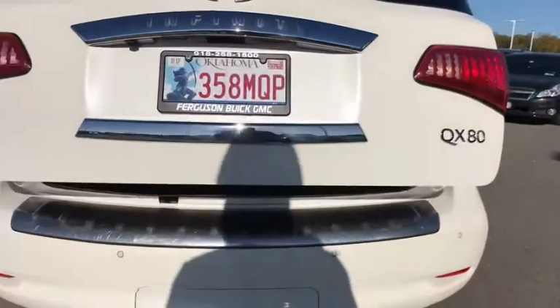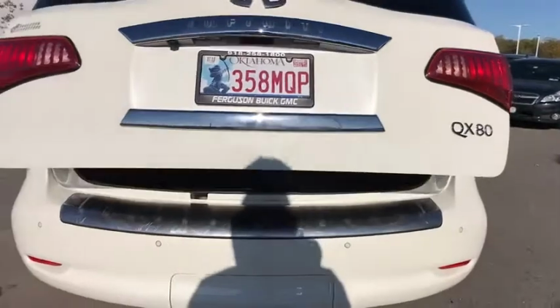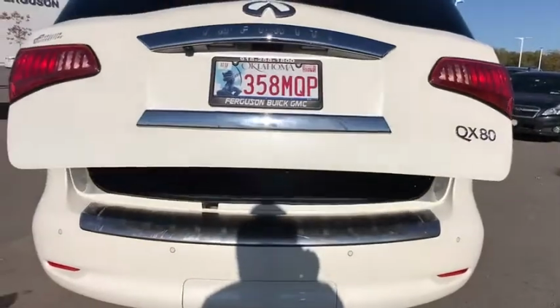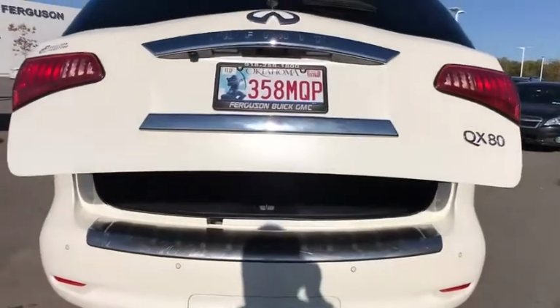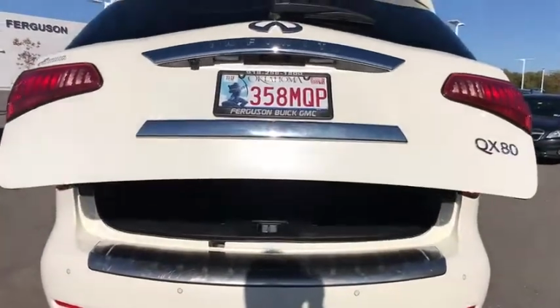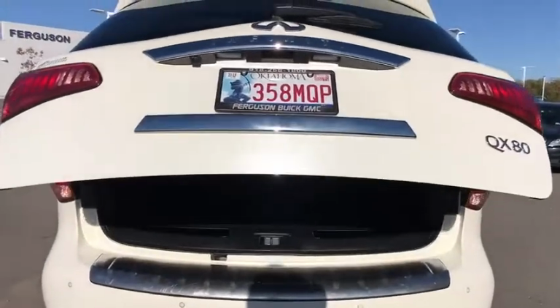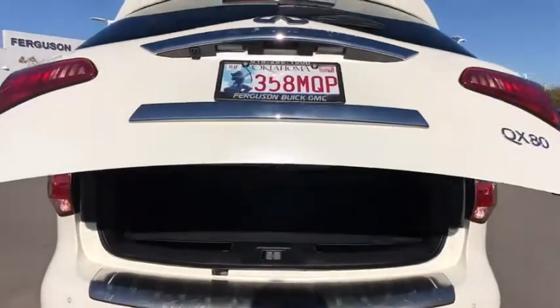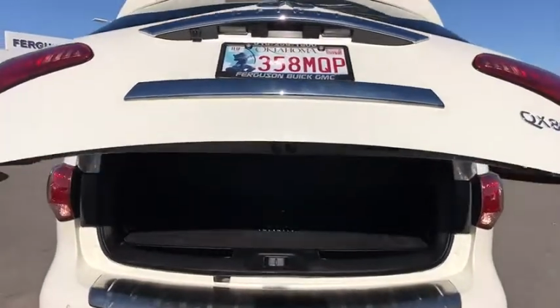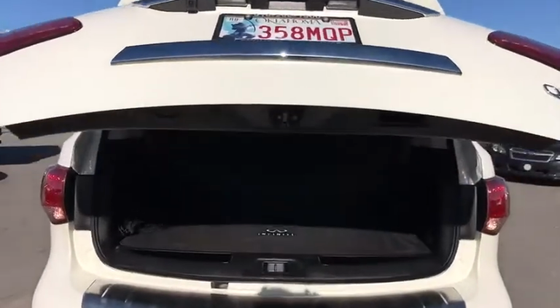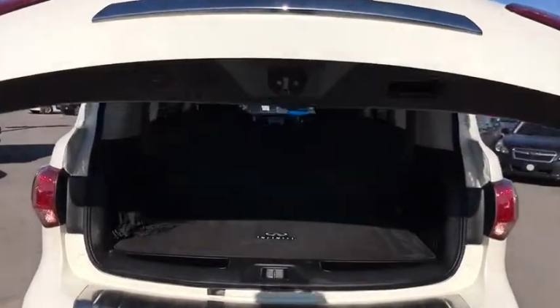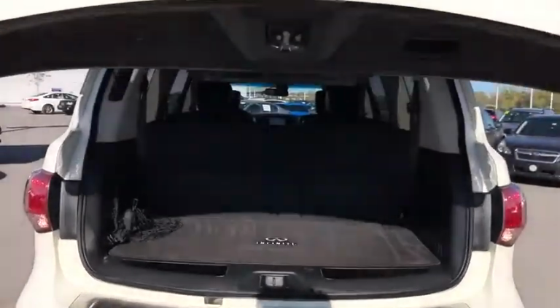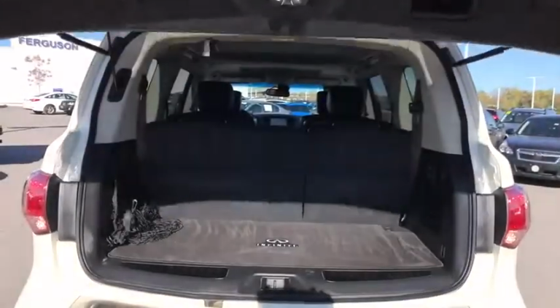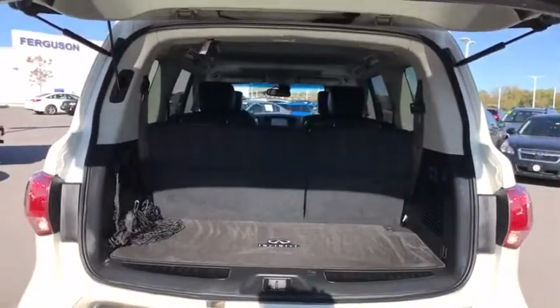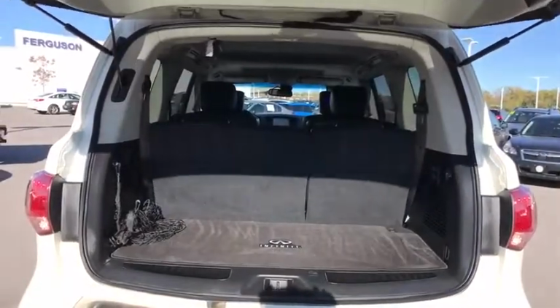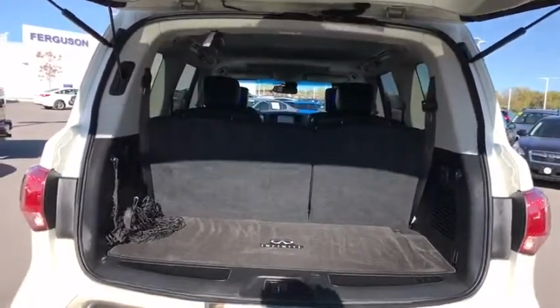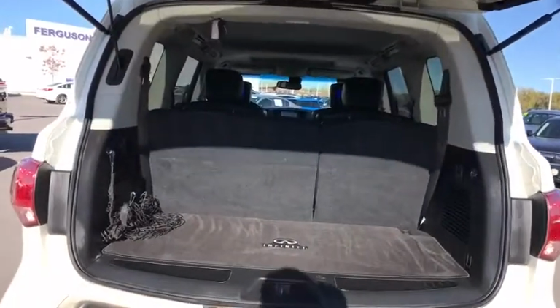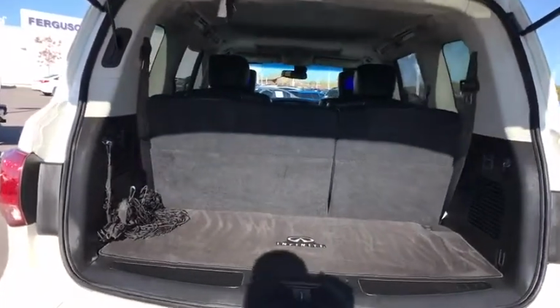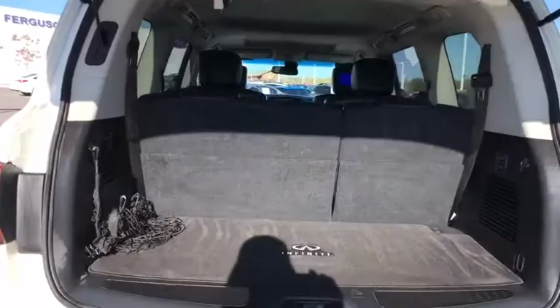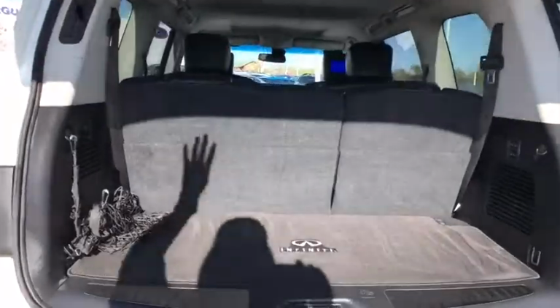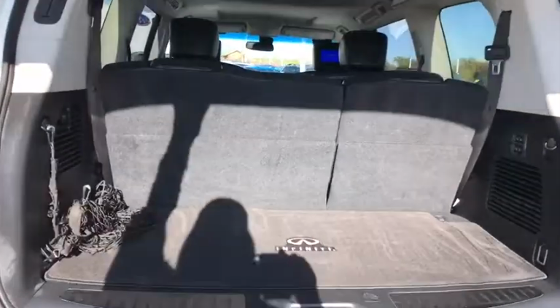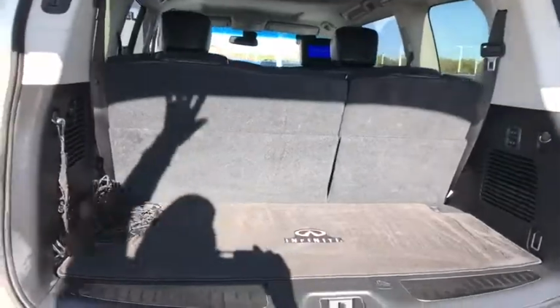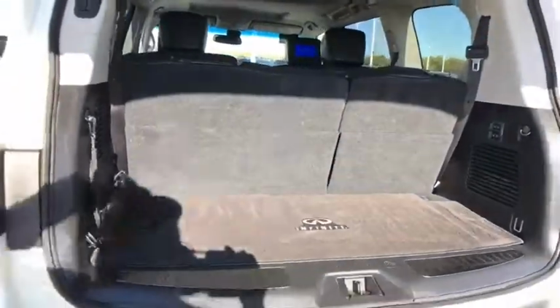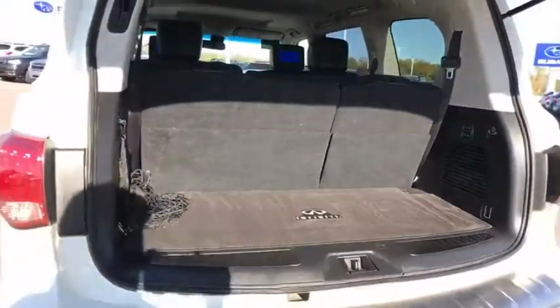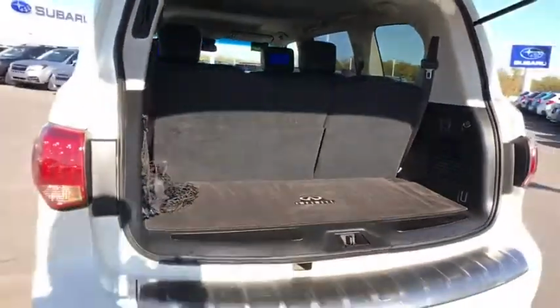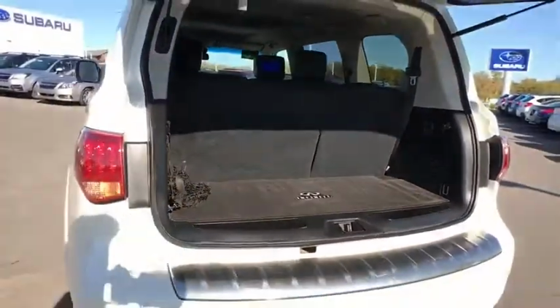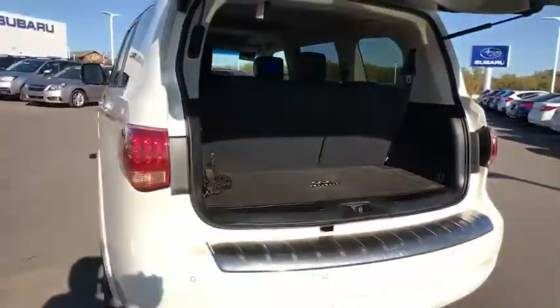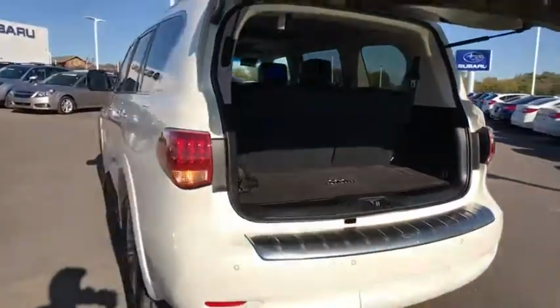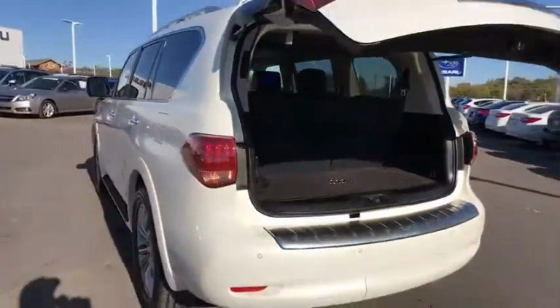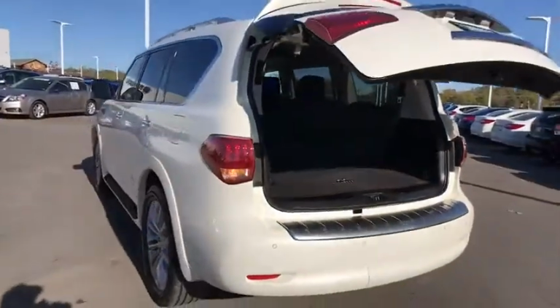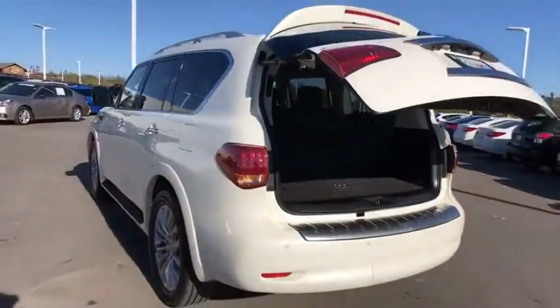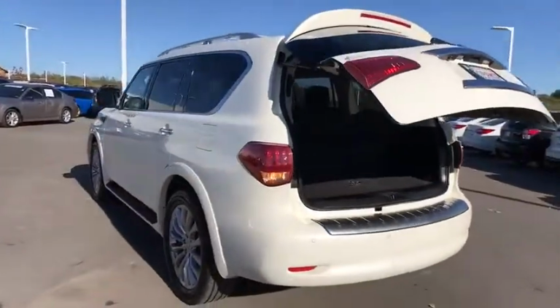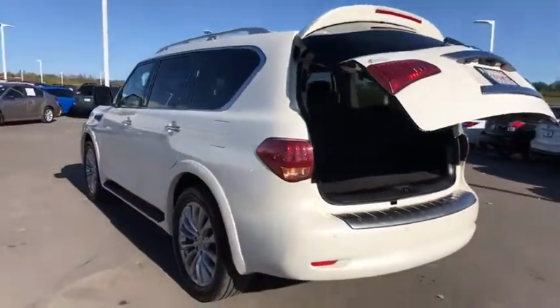Keyless entry. Power liftgate. Traction control. Remote engine start. Power passenger seat. Navigation system. Steering wheel audio control. Stability control.